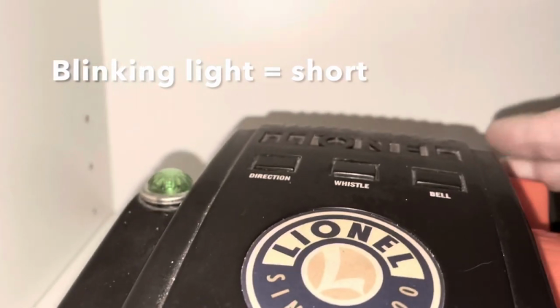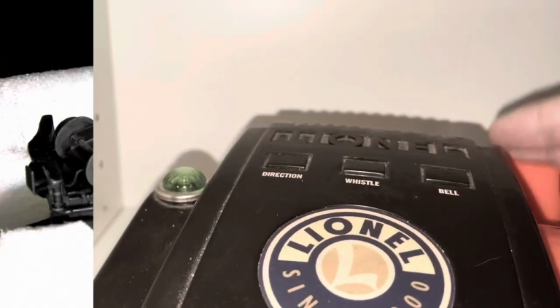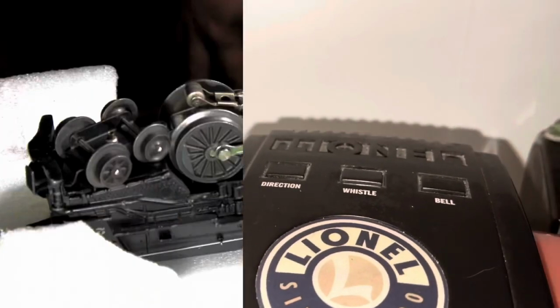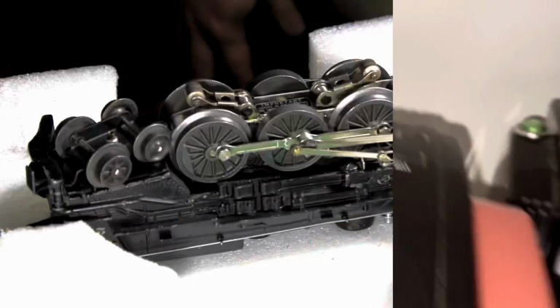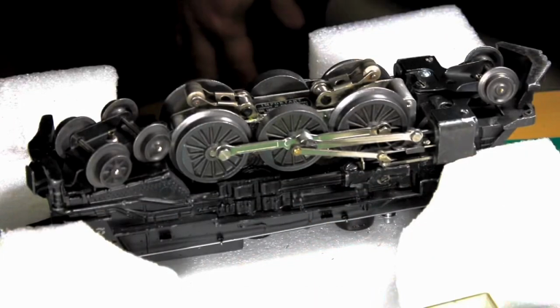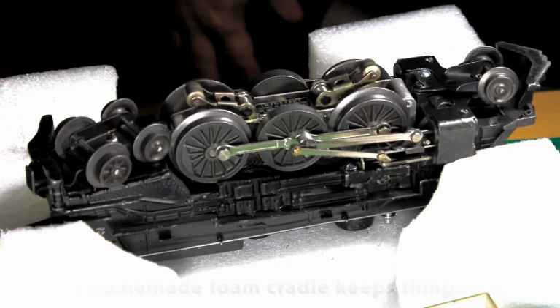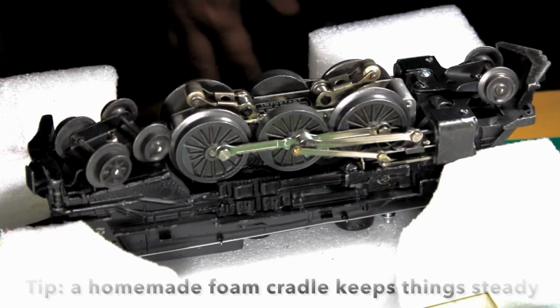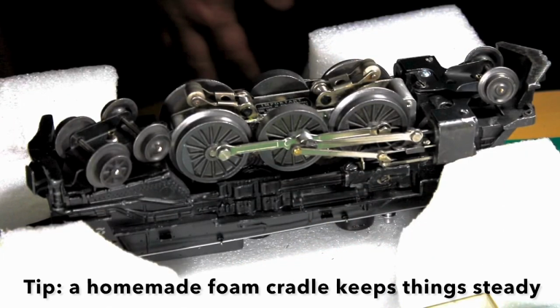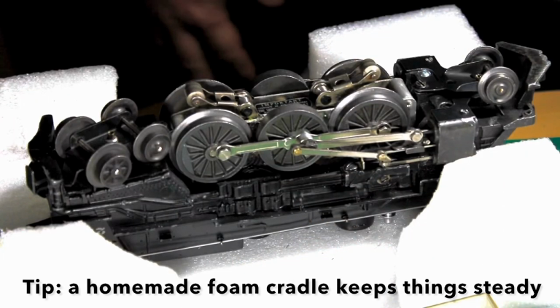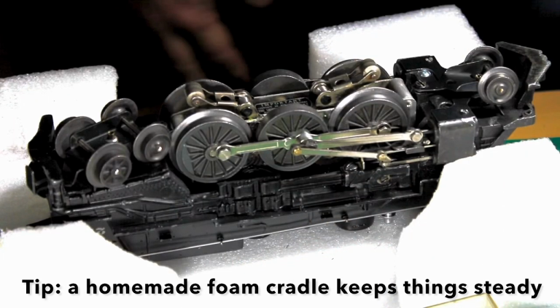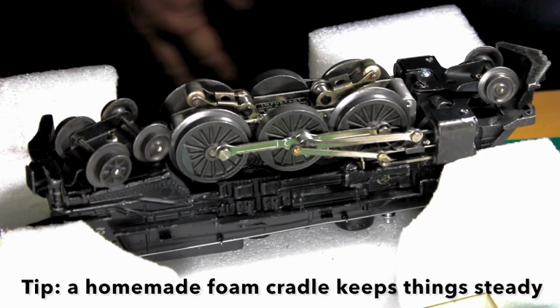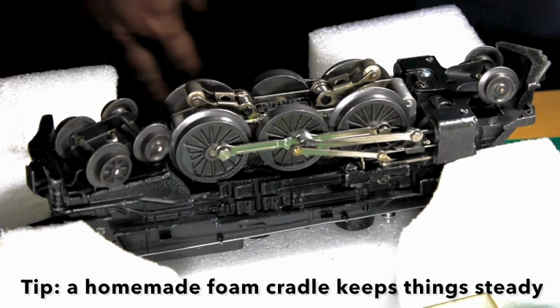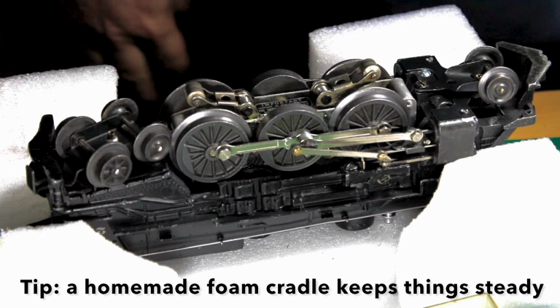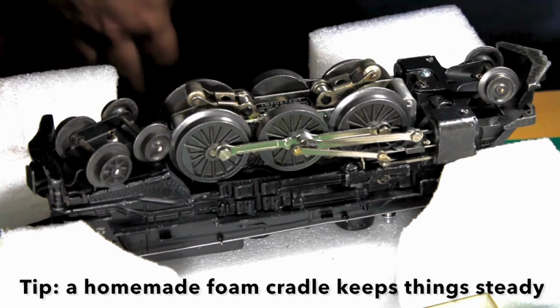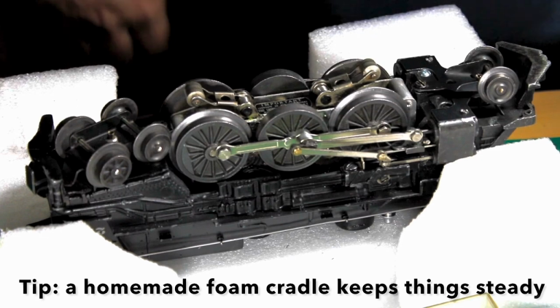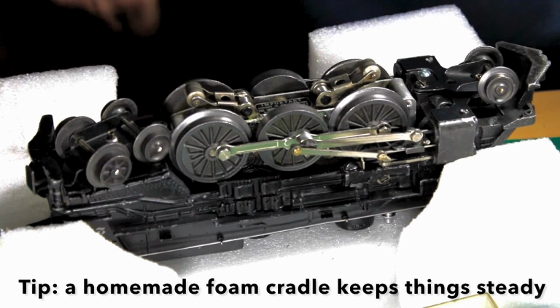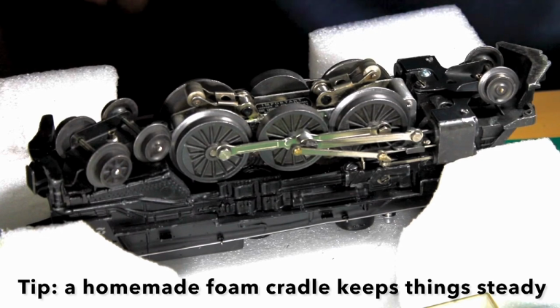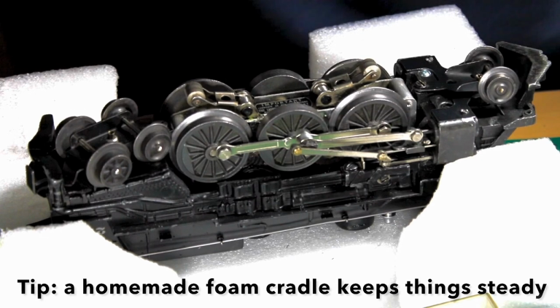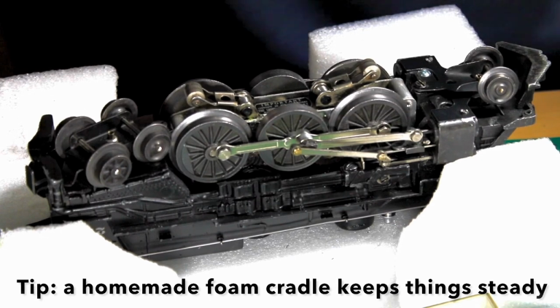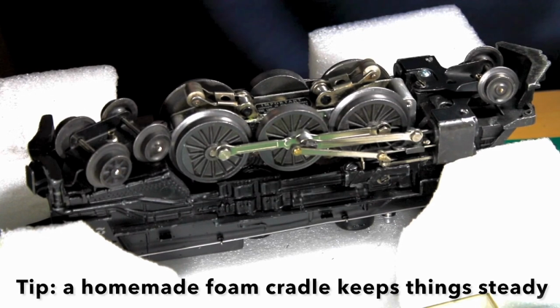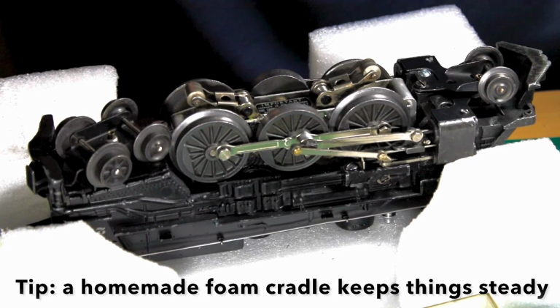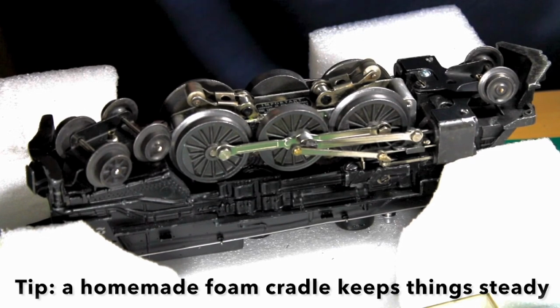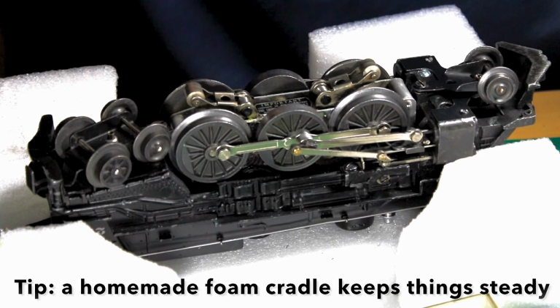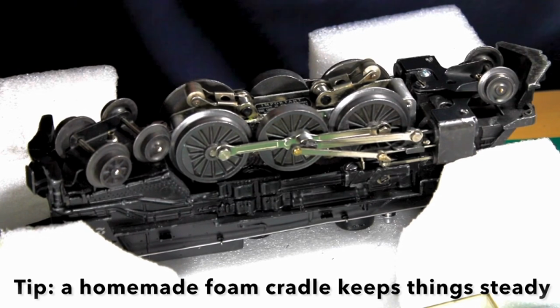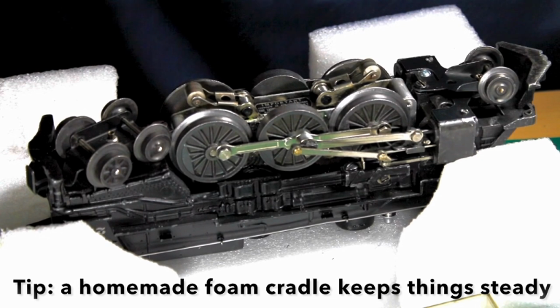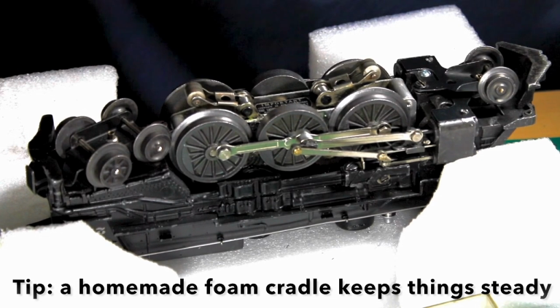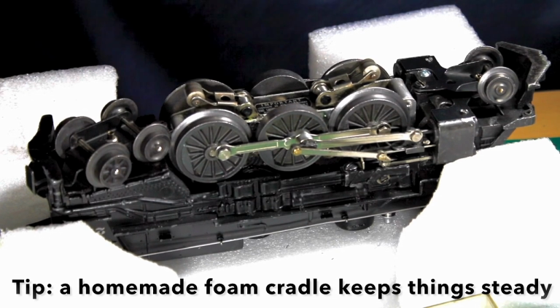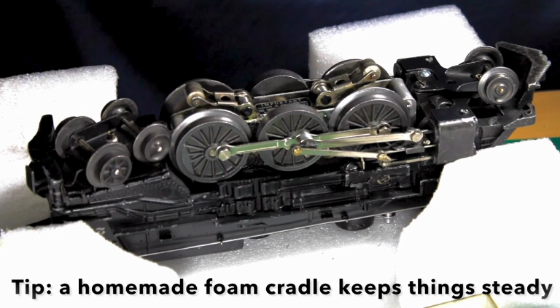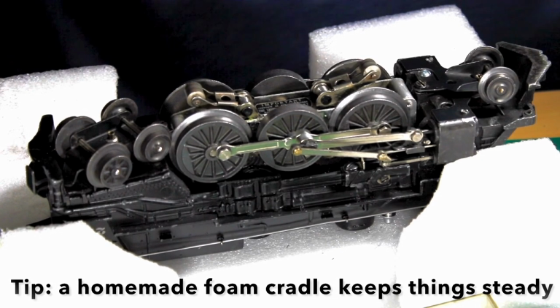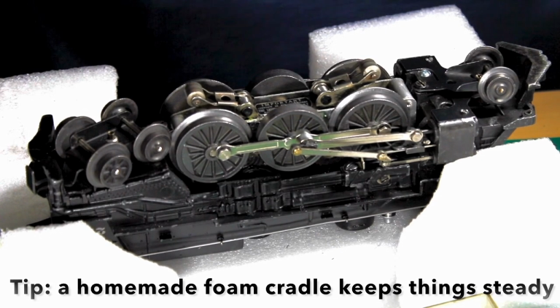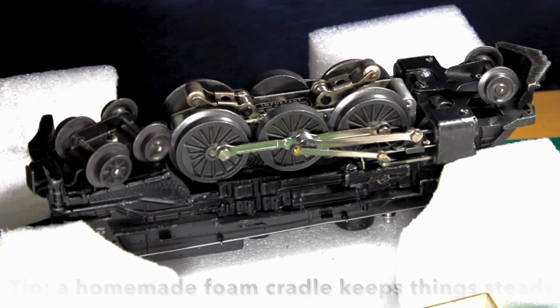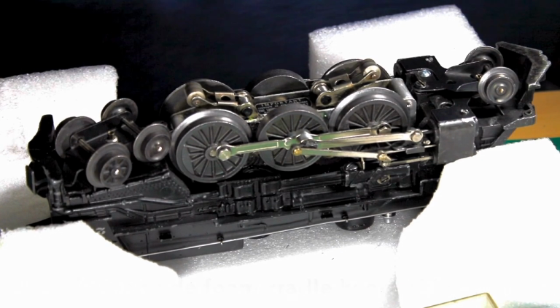A homemade cradle made up of leftover foam is good to keep the locomotive secure and to prevent screws from falling on the floor.